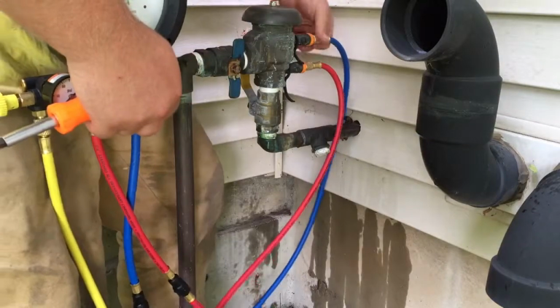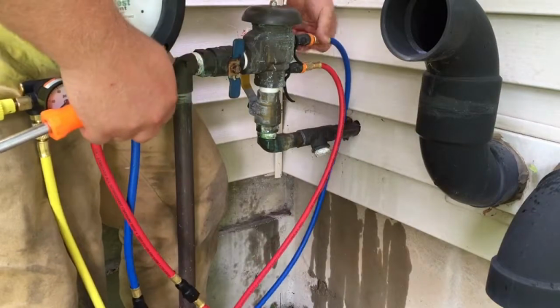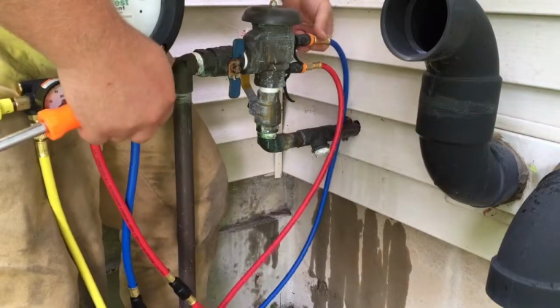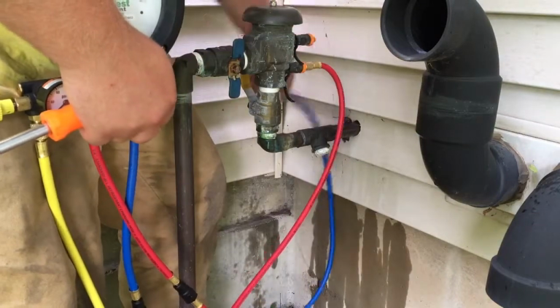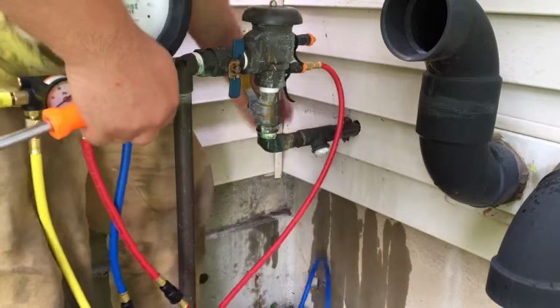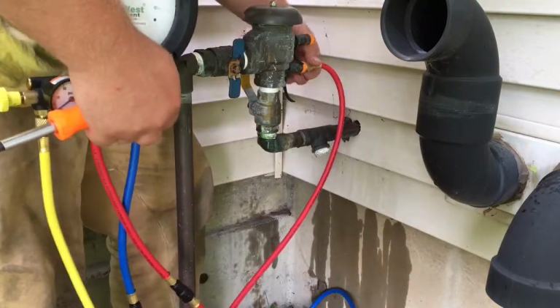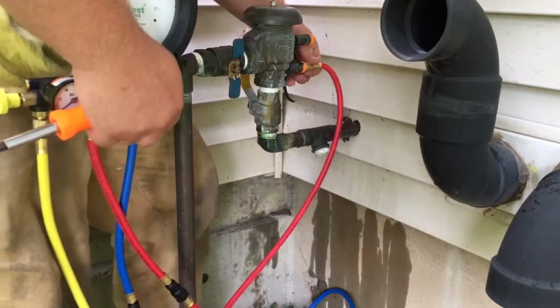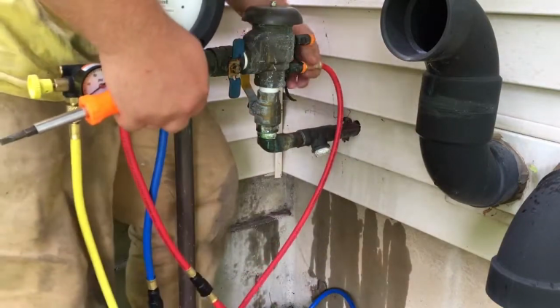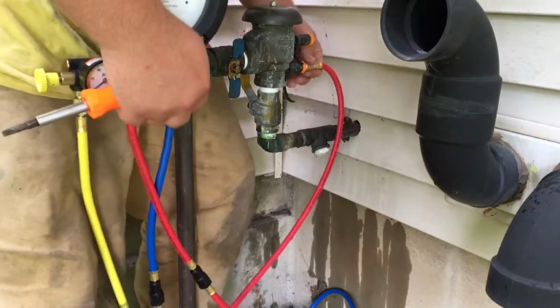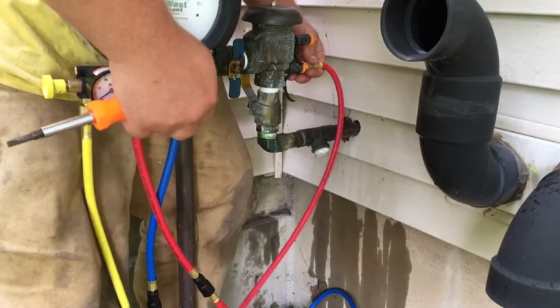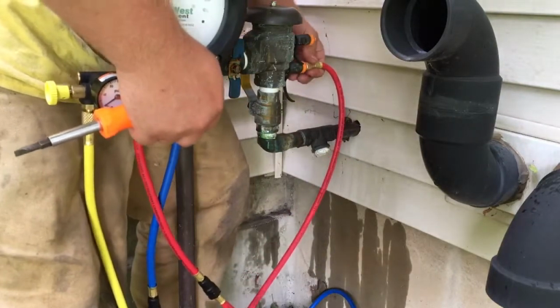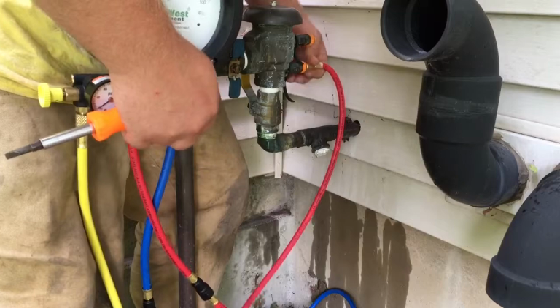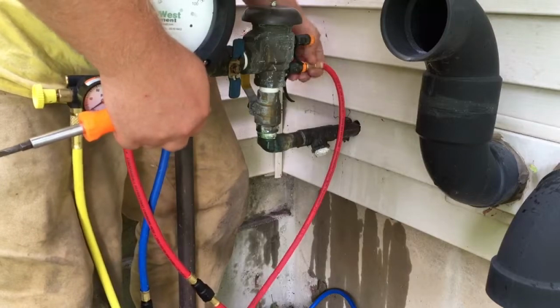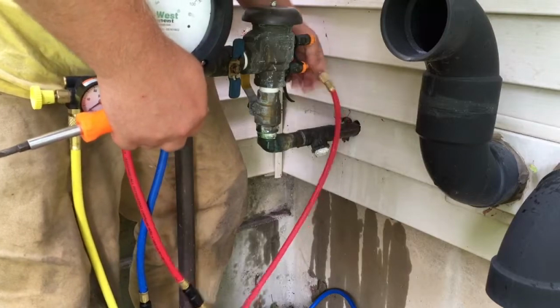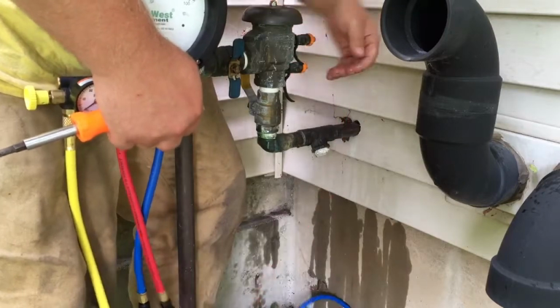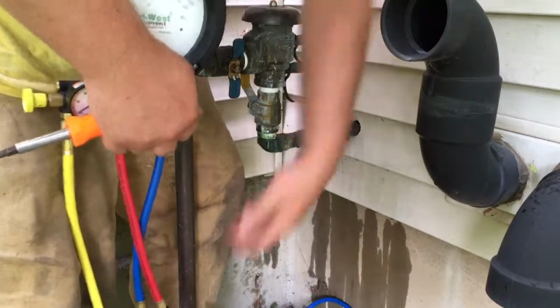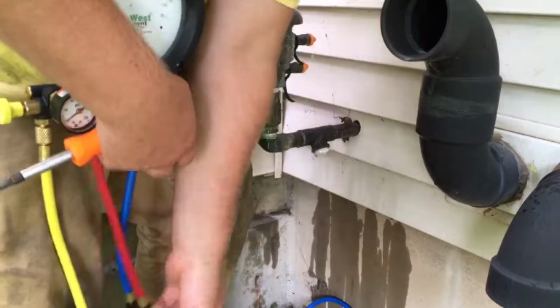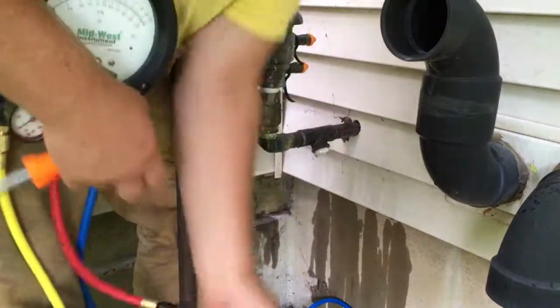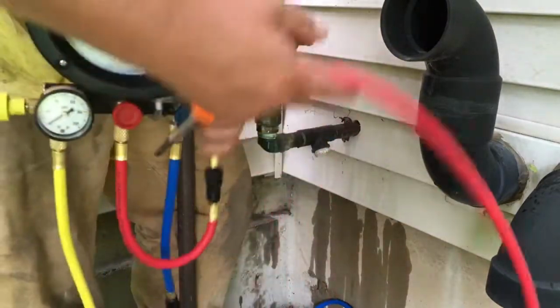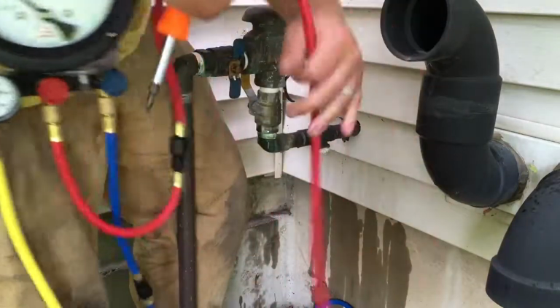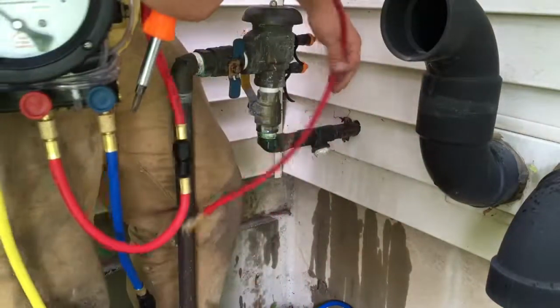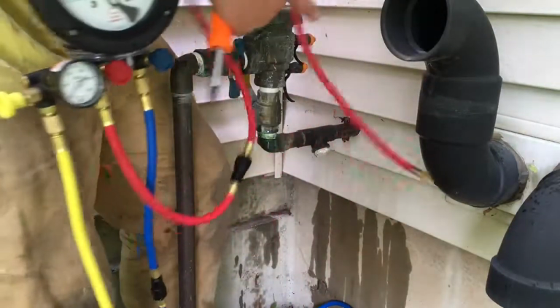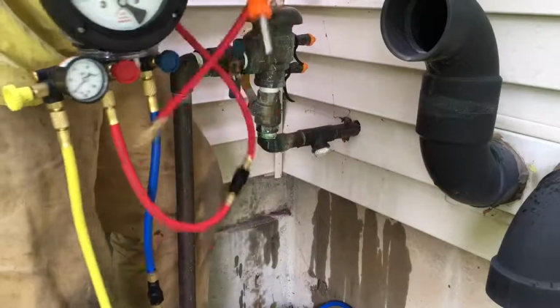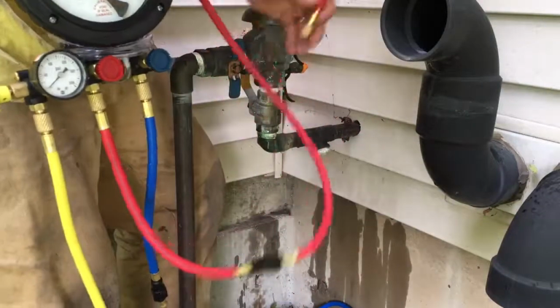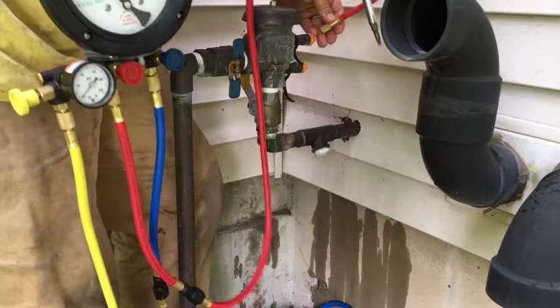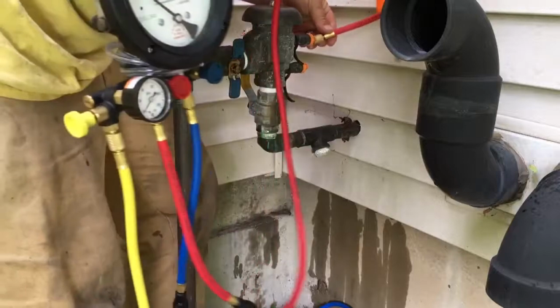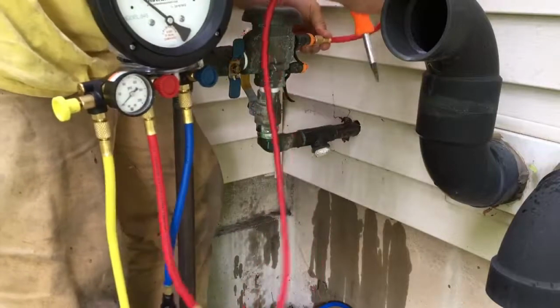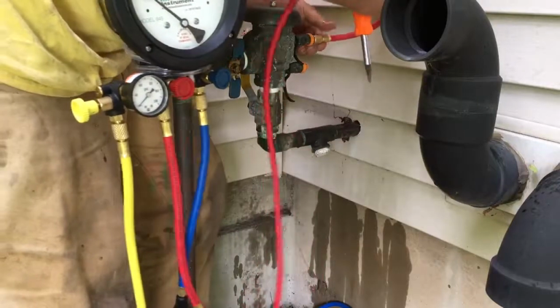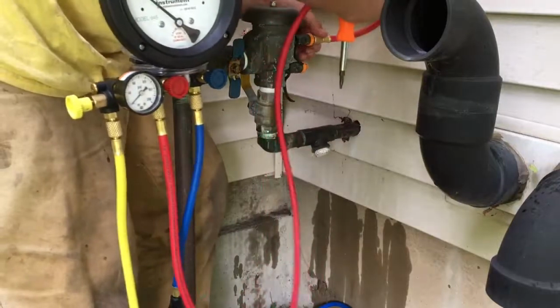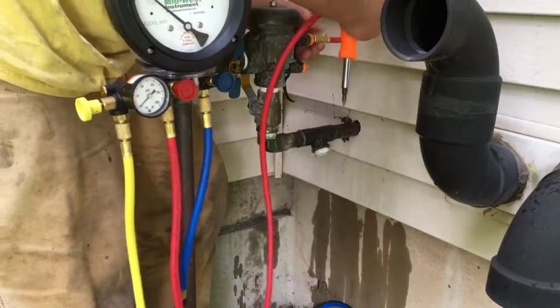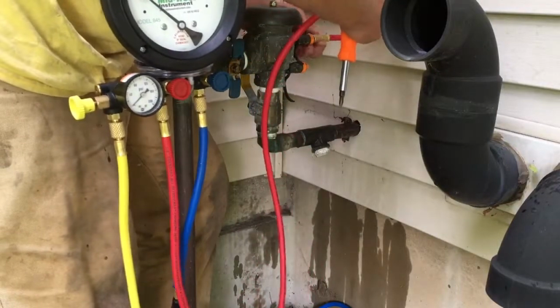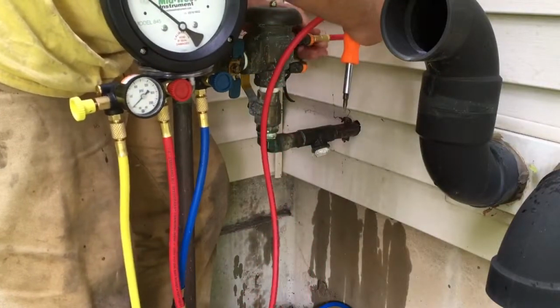Now take off the low side hose and bring the high side hose up to test cock number two. Now we're going to test the air relief valve.